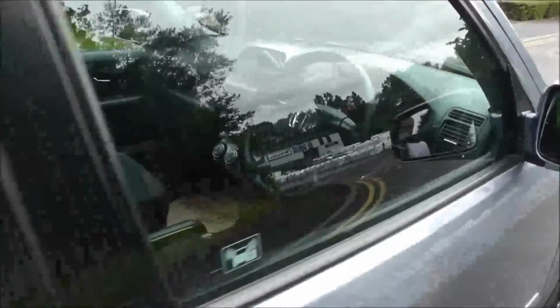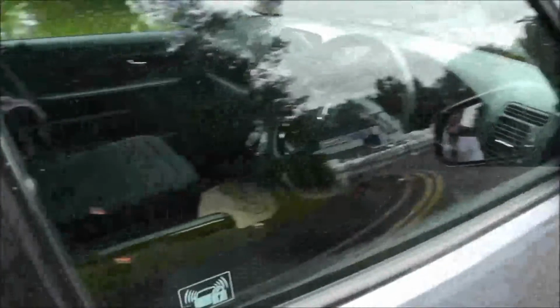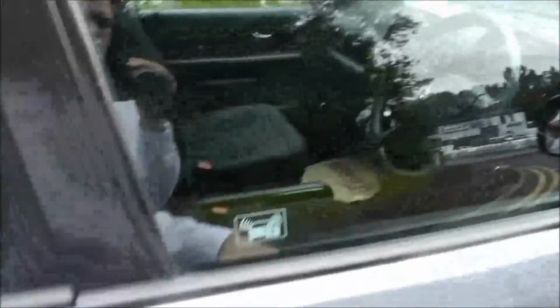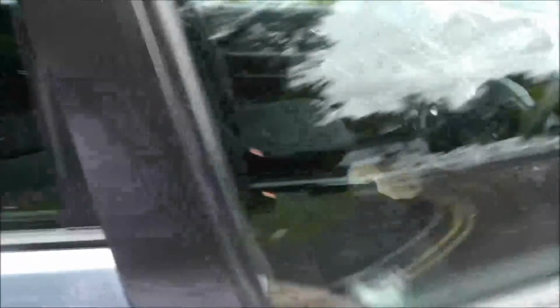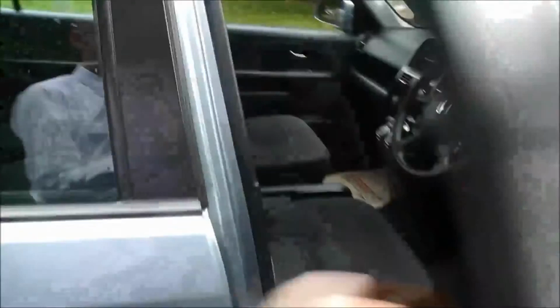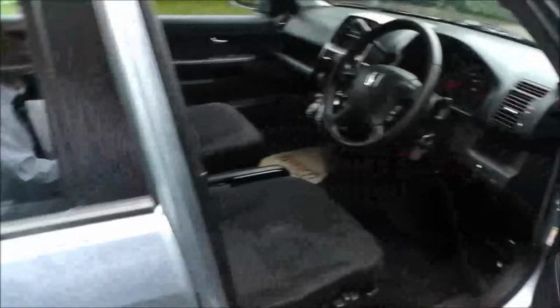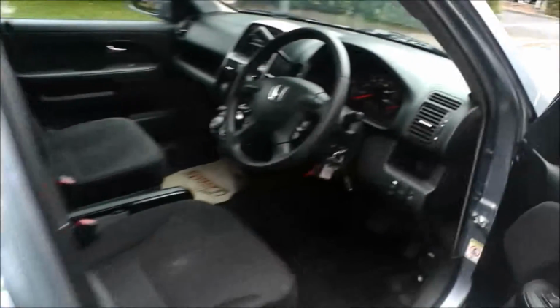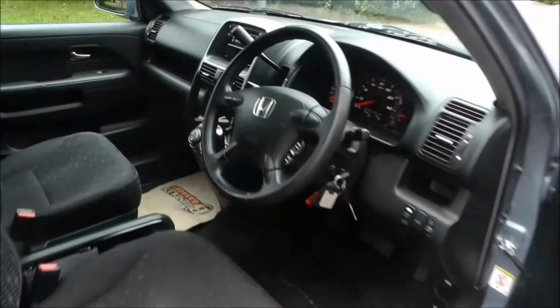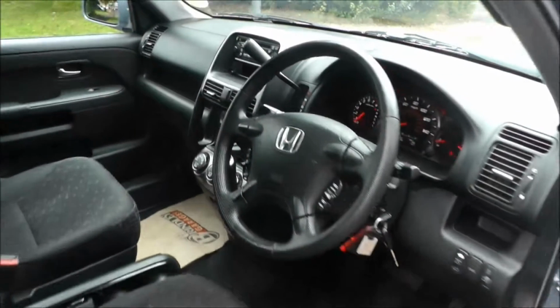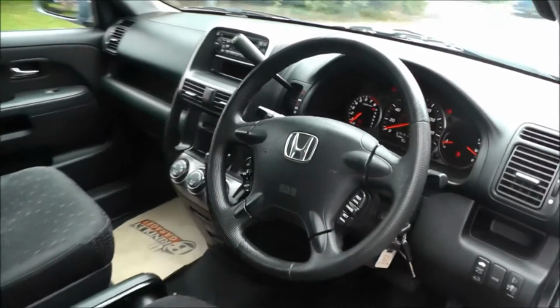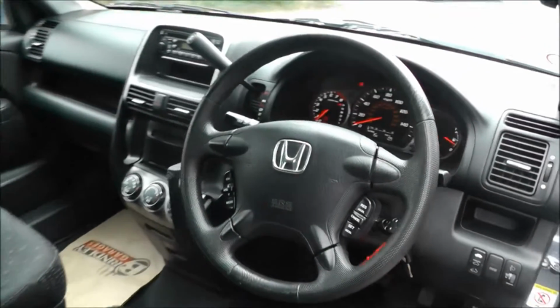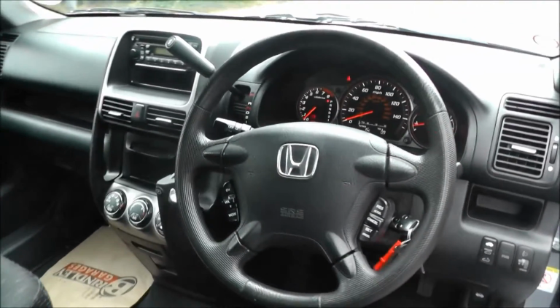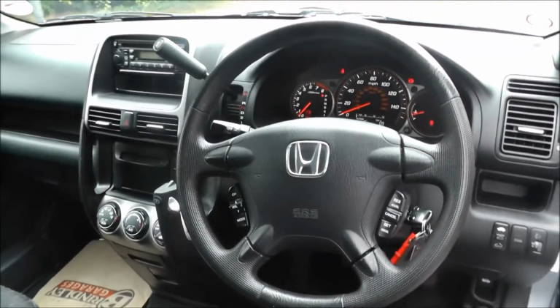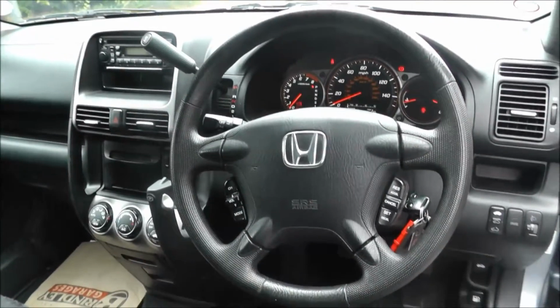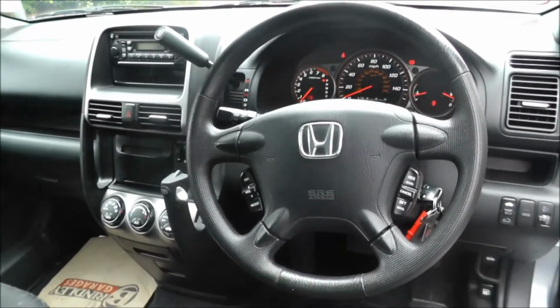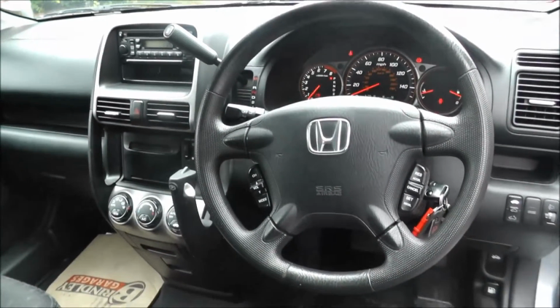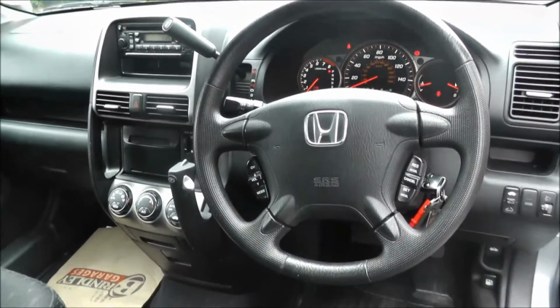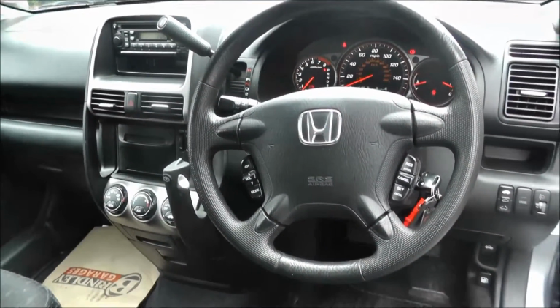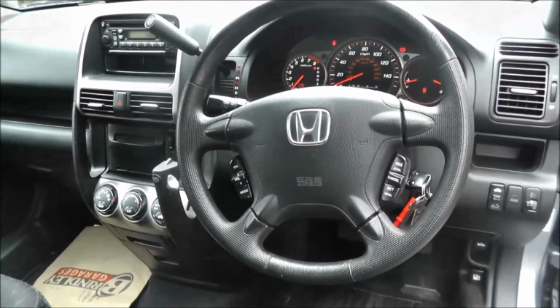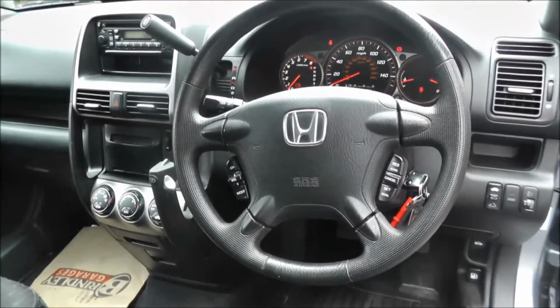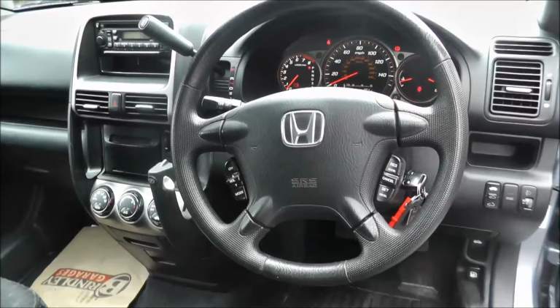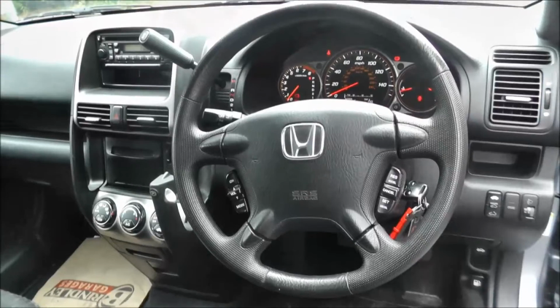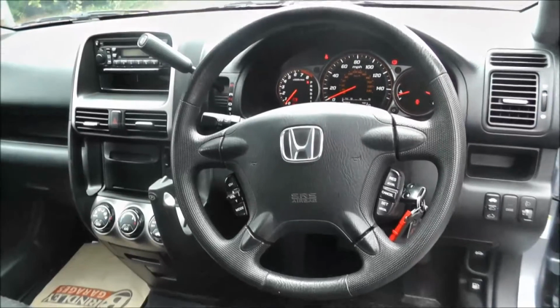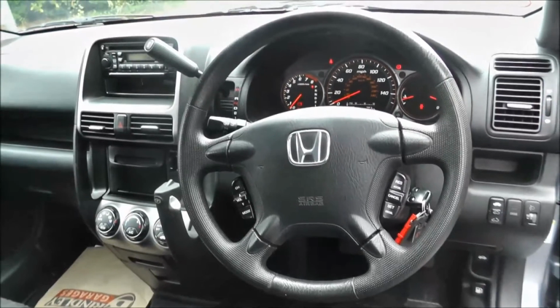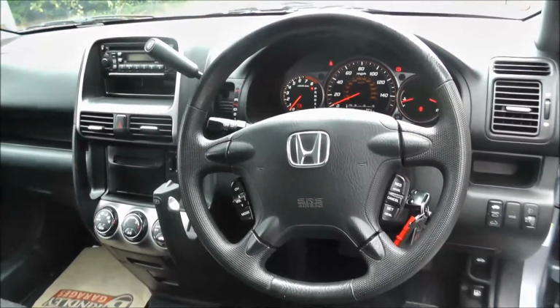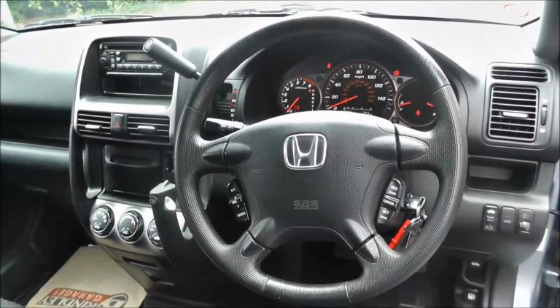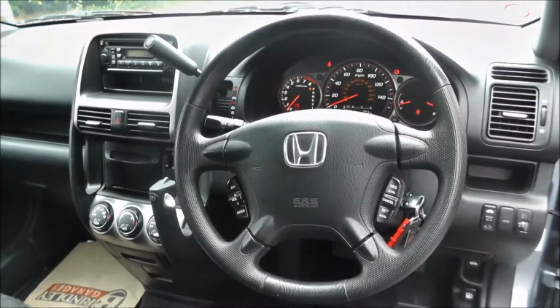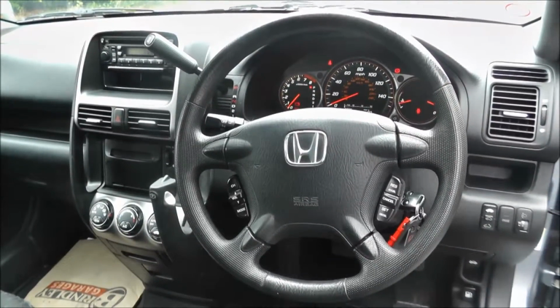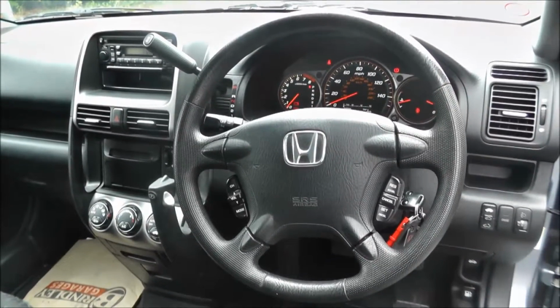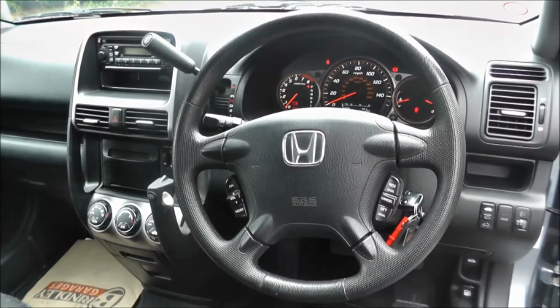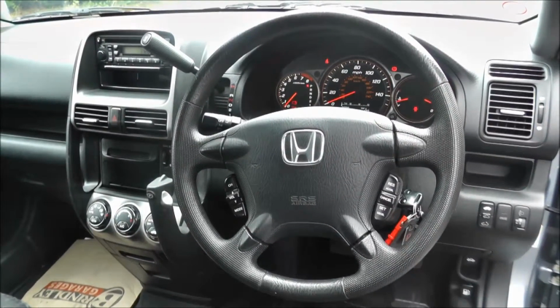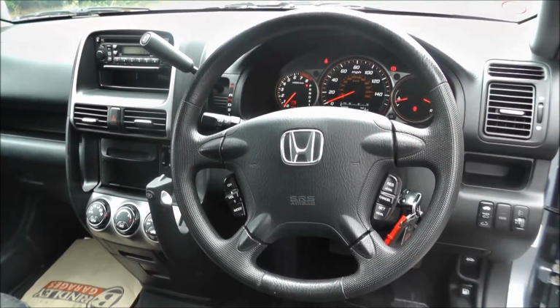This vehicle comes equipped with air conditioning, climate control, CD player with radio, Bluetooth, trip computer, fog lights and cruise control.